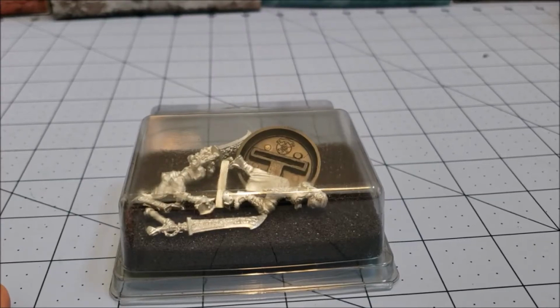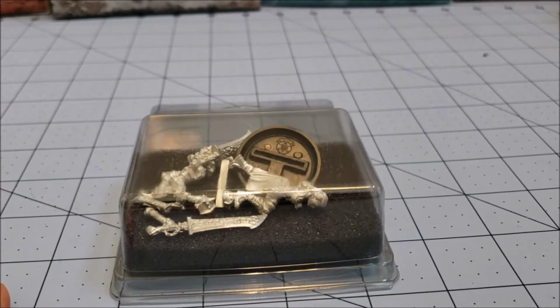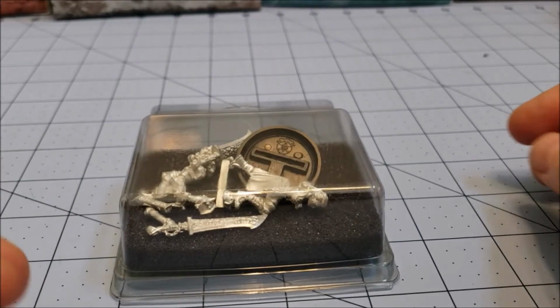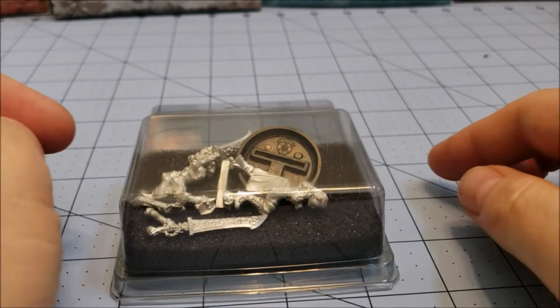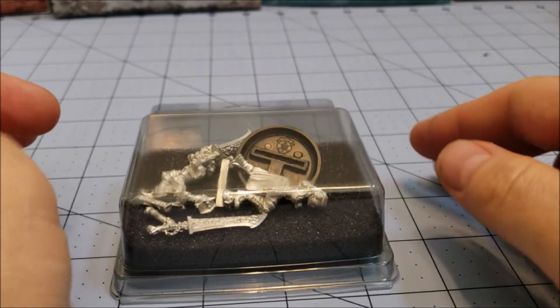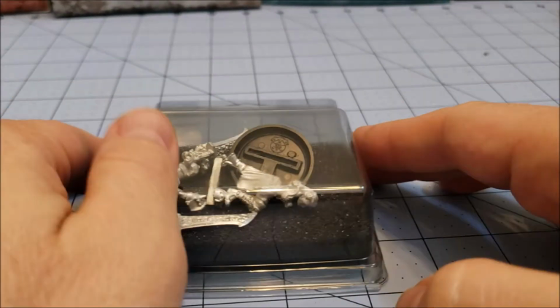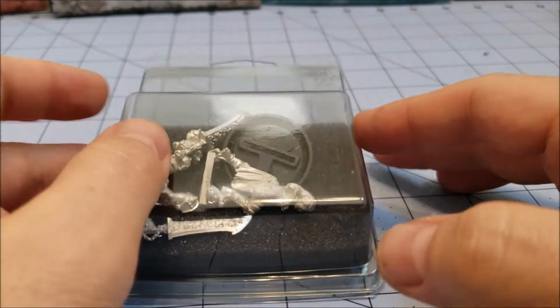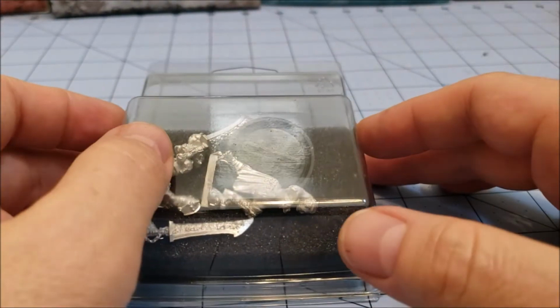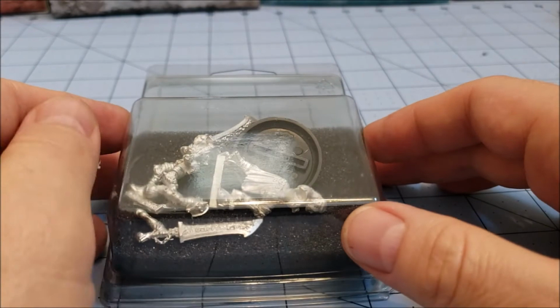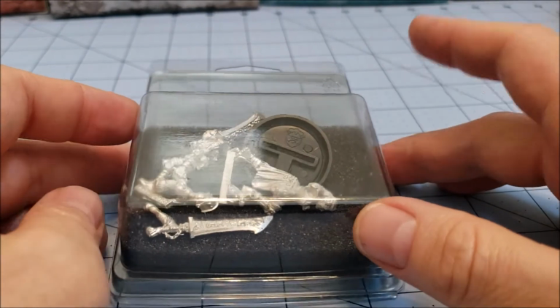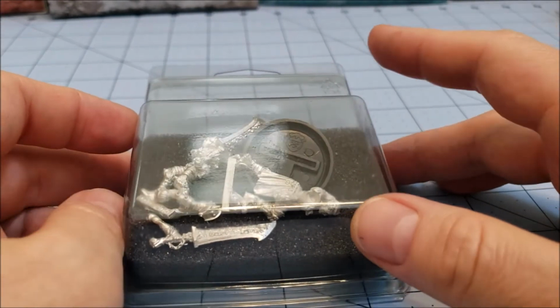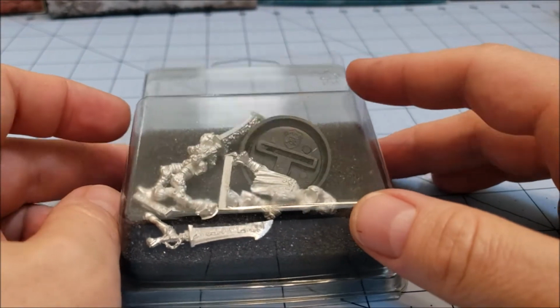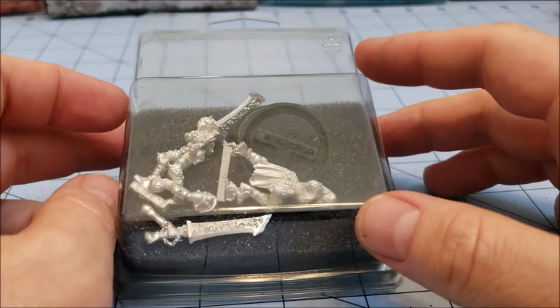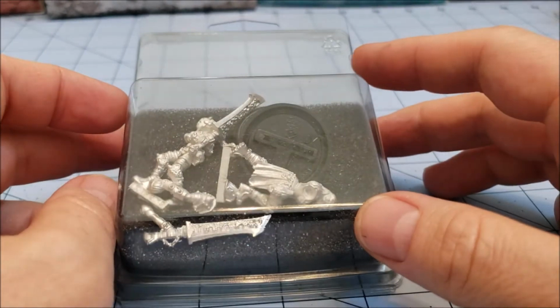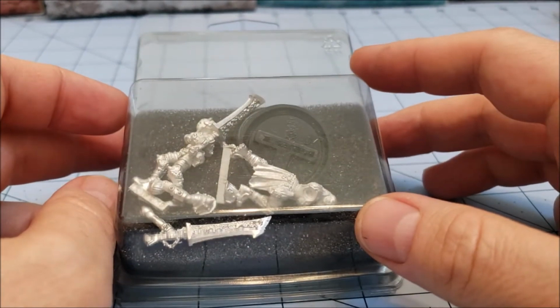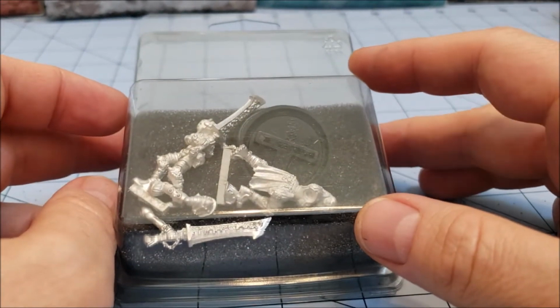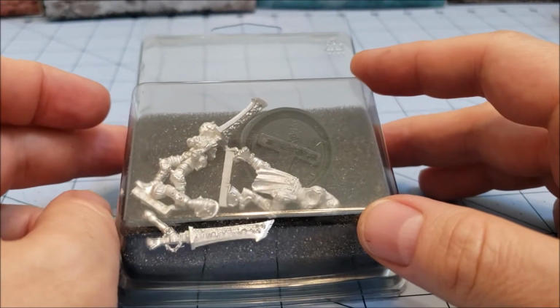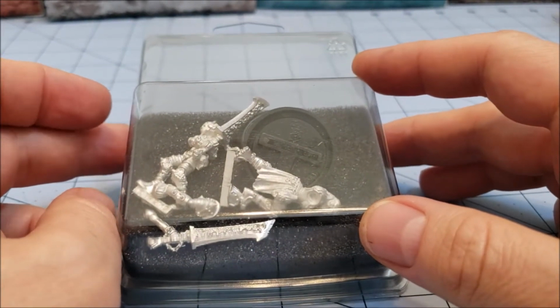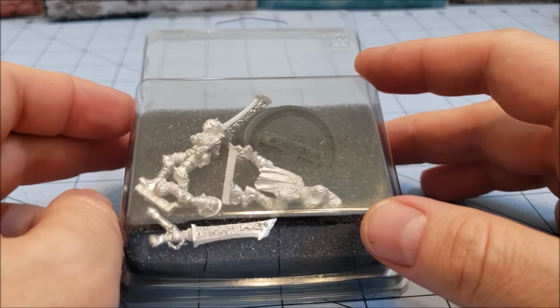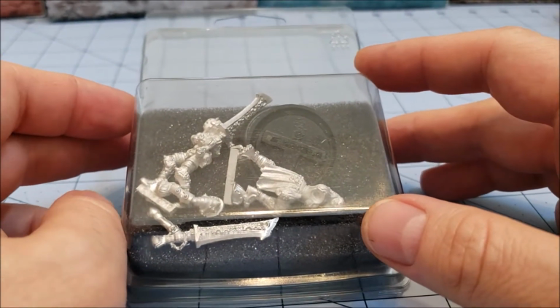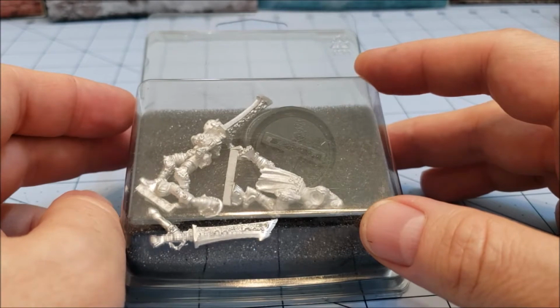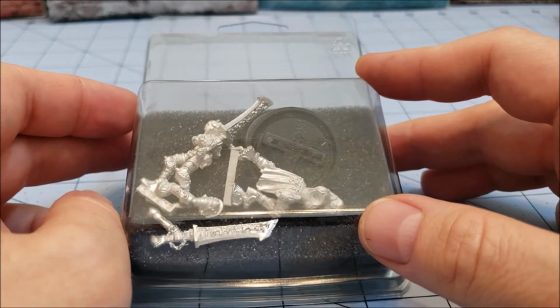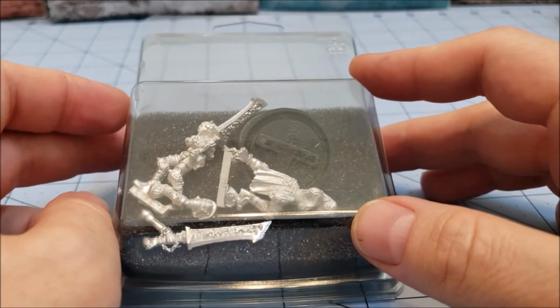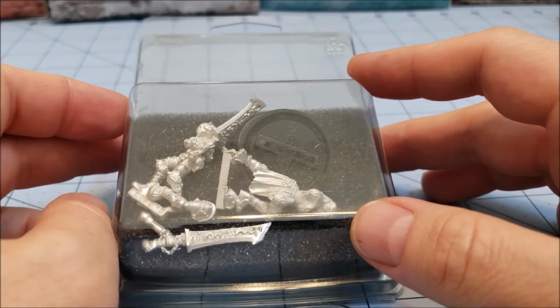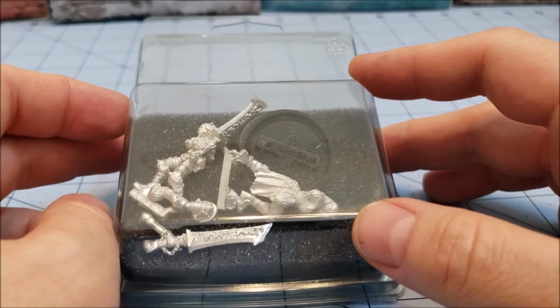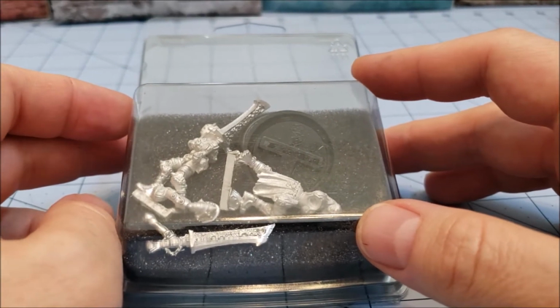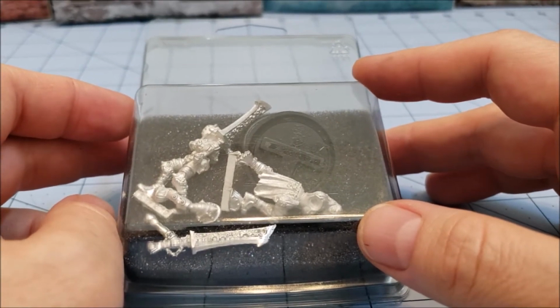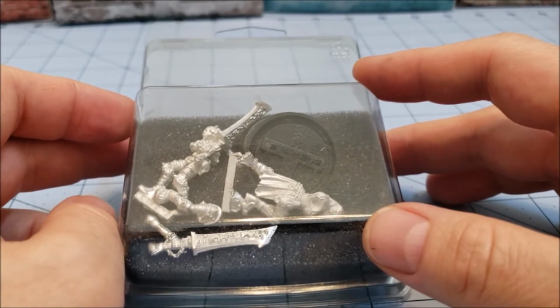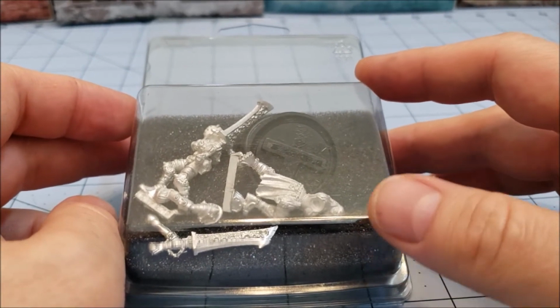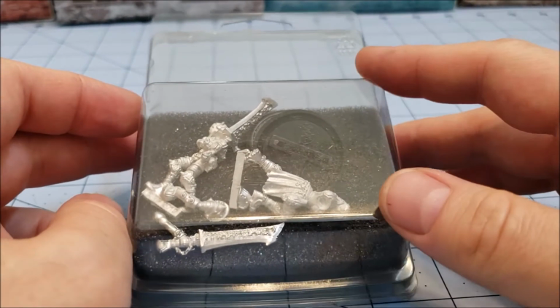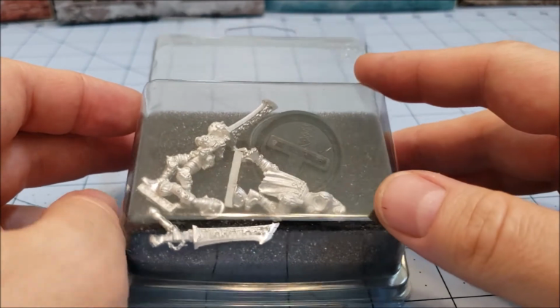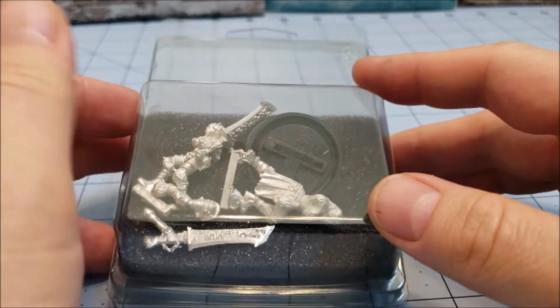Hey everybody, welcome to Obscurities and Miniatures. Today we've got a nice little obscurity for you, coming to us from Privateer Press. This was one of their Lock and Load 2019 exclusive models.